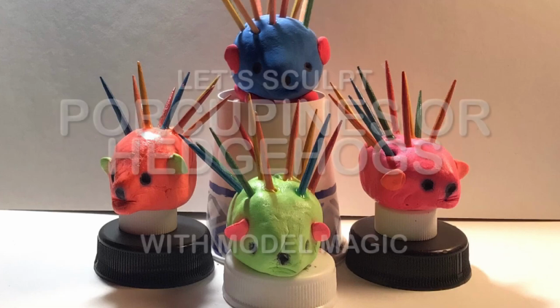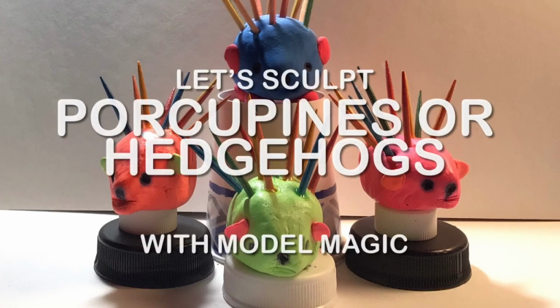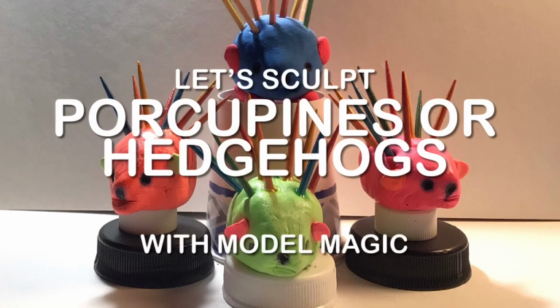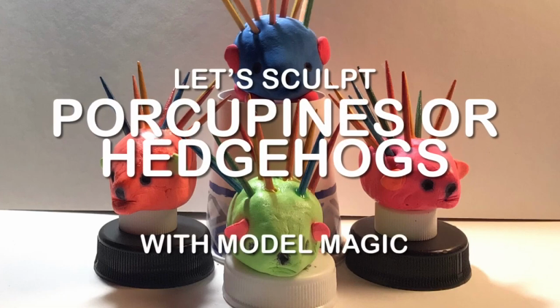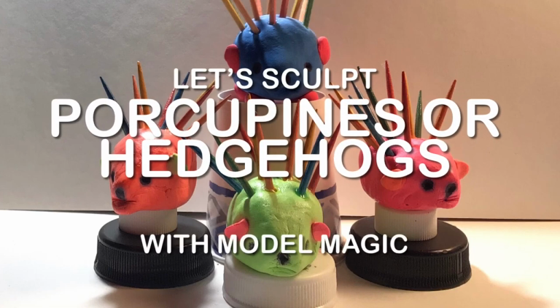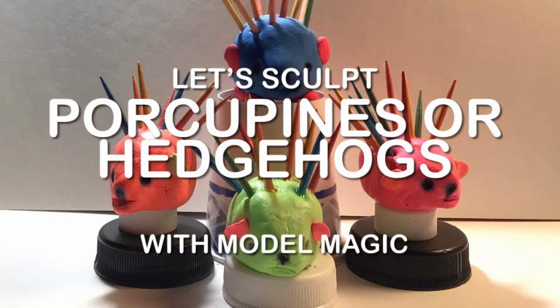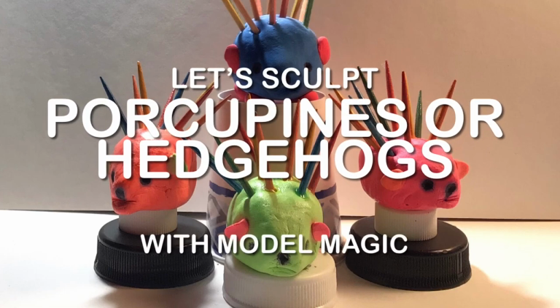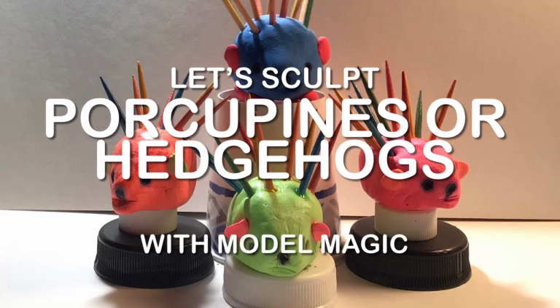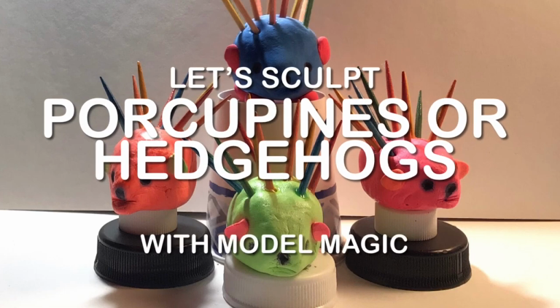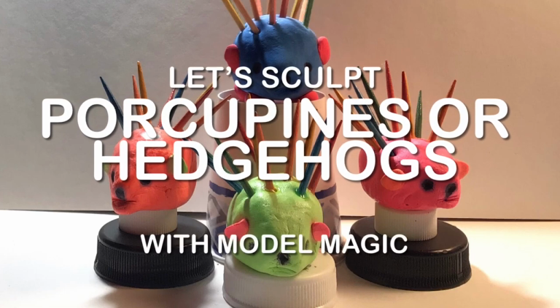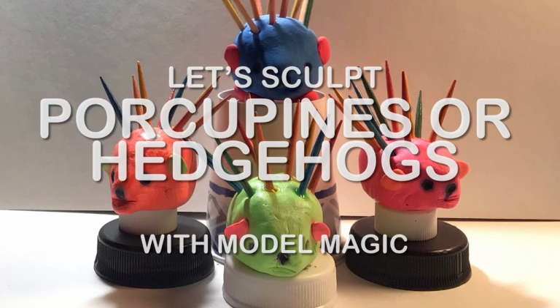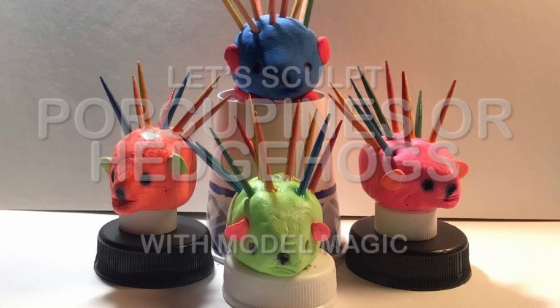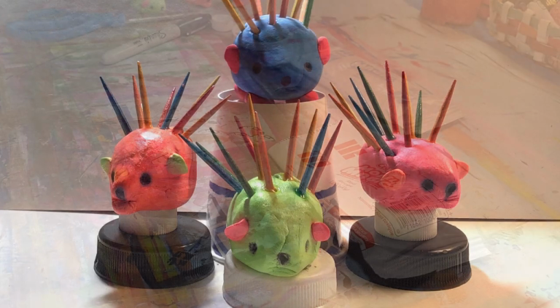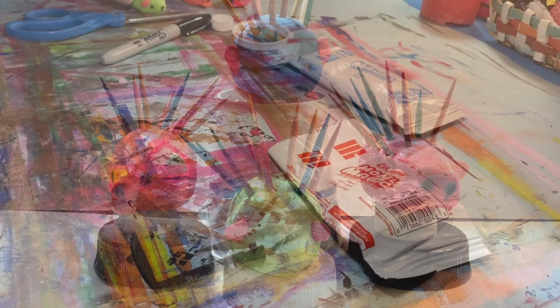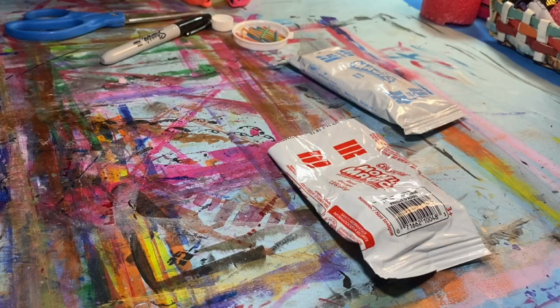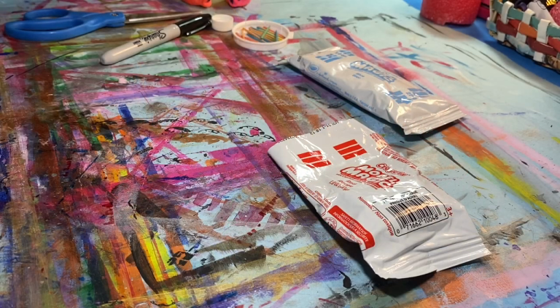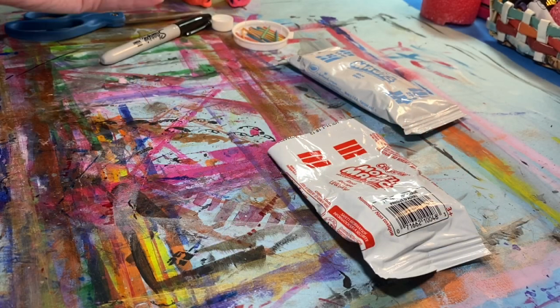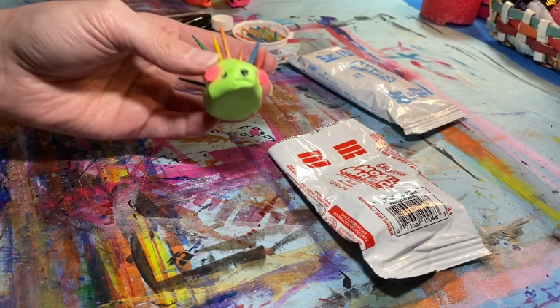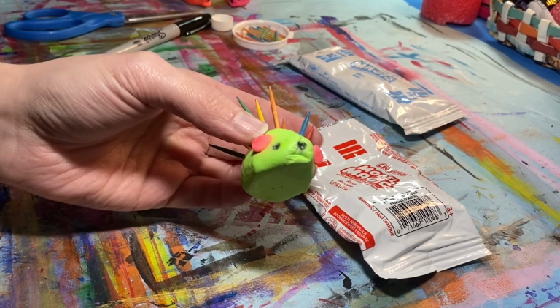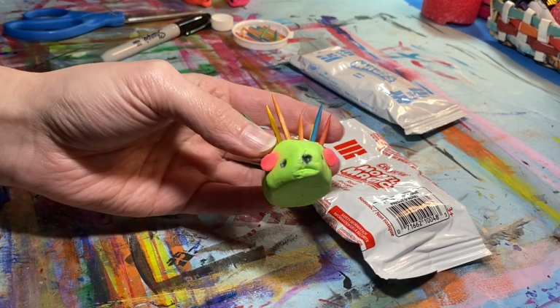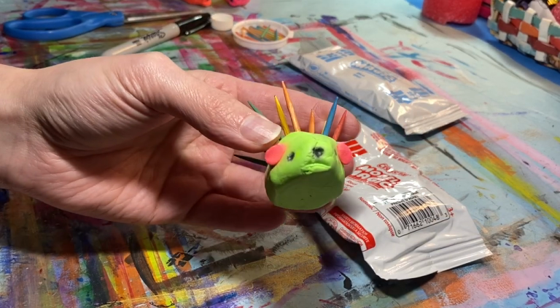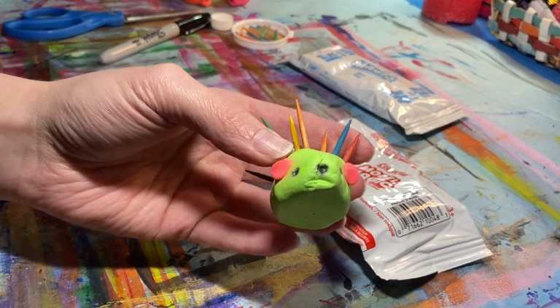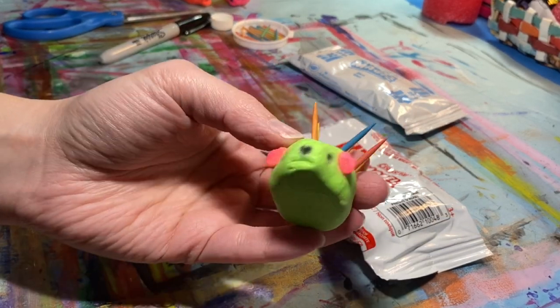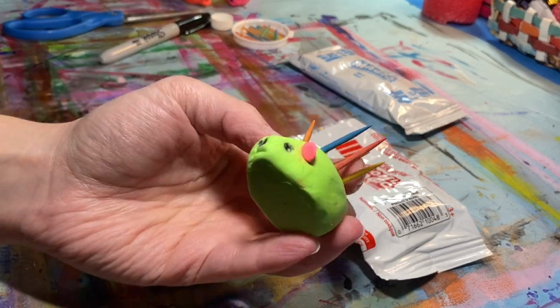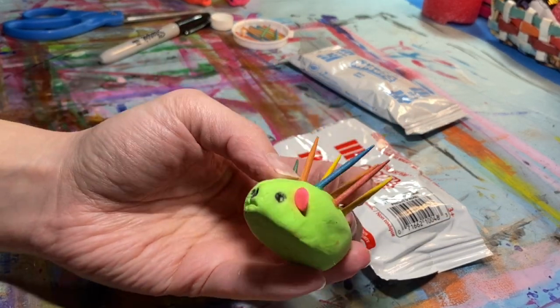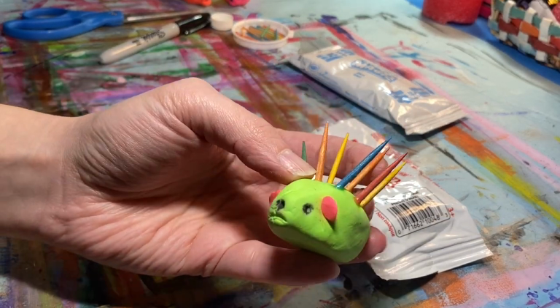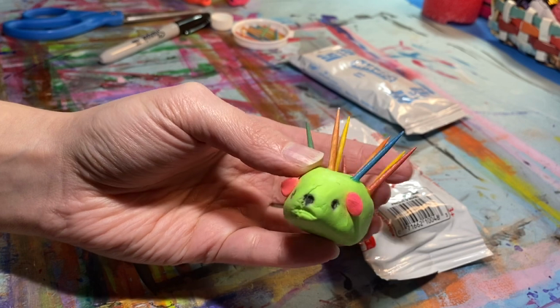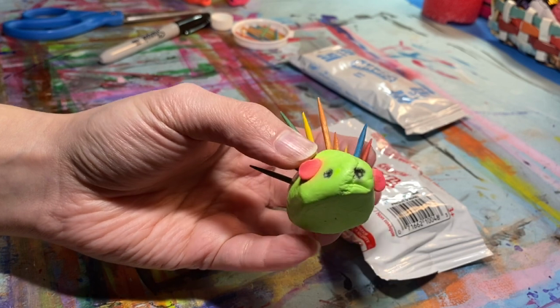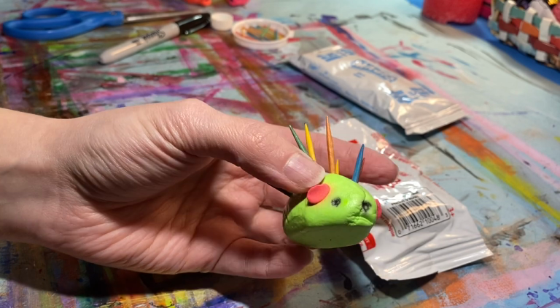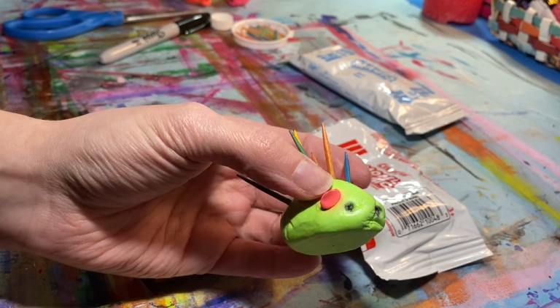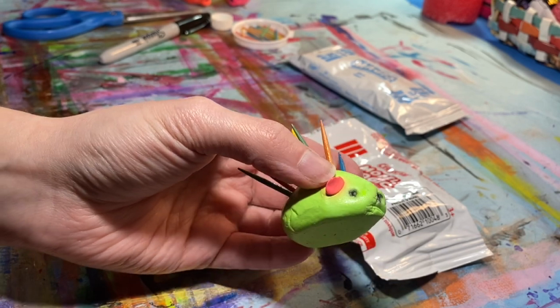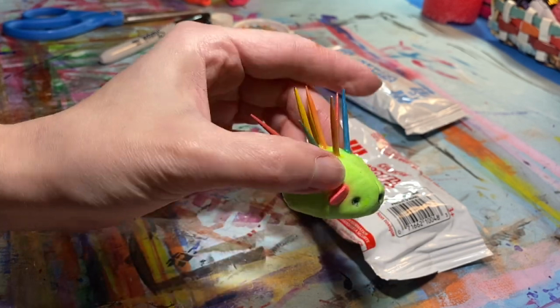Let's sculpt porcupines or hedgehogs with model magic. We're going to be using model magic, half pieces of toothpicks, and permanent markers to make our own cute little hedgehog or porcupine.